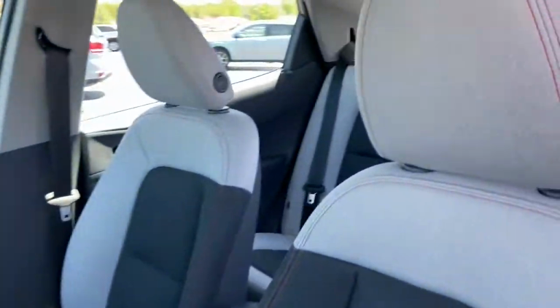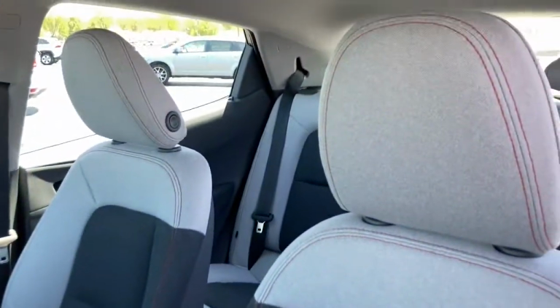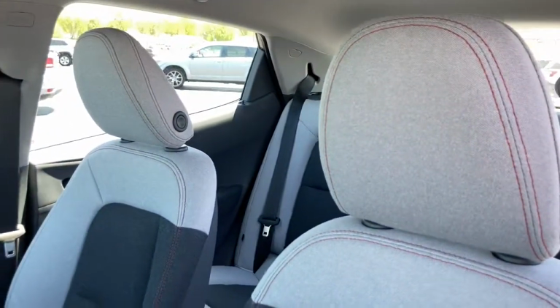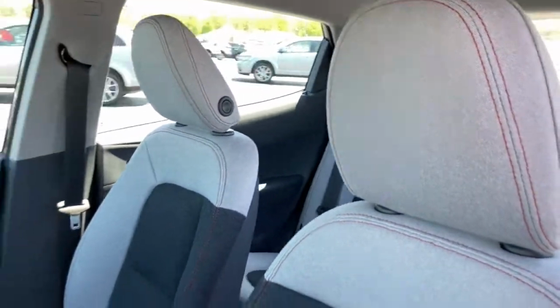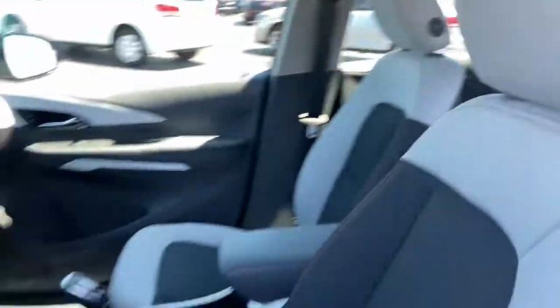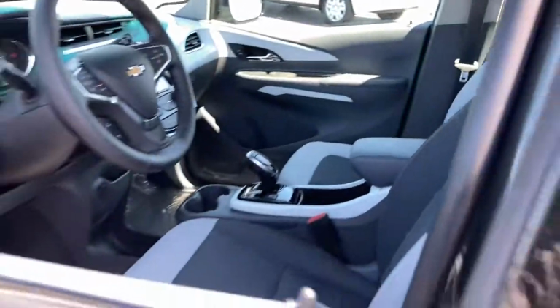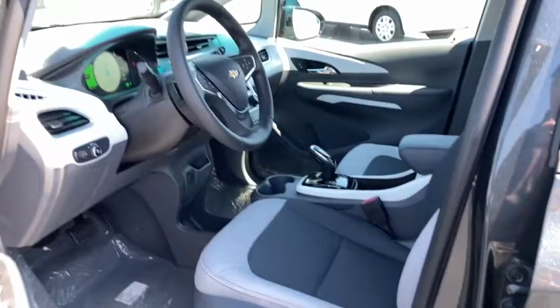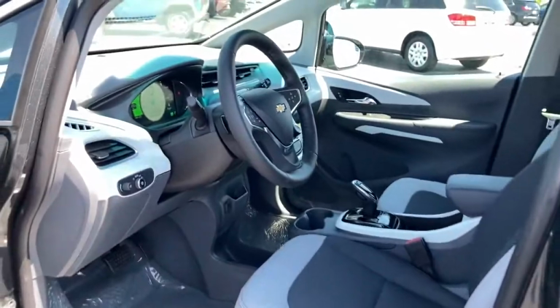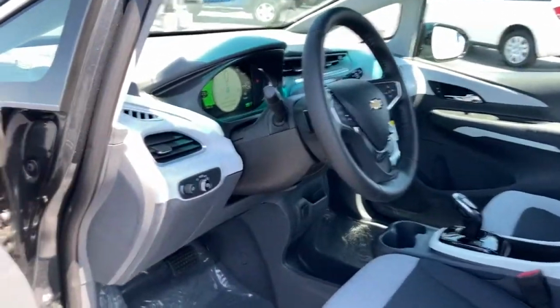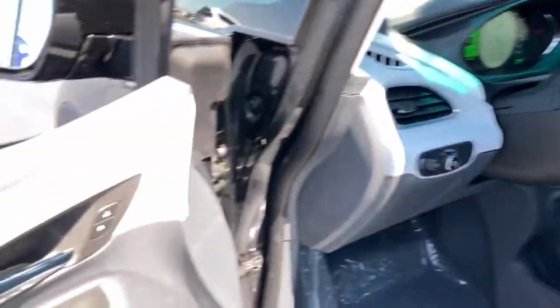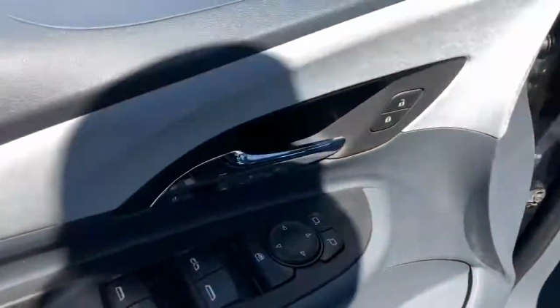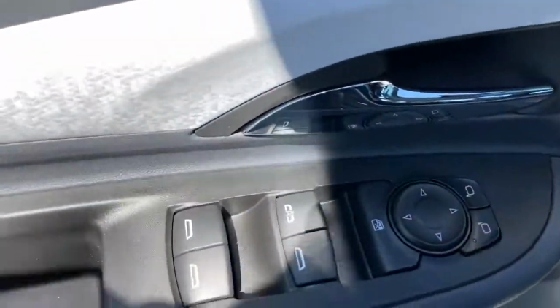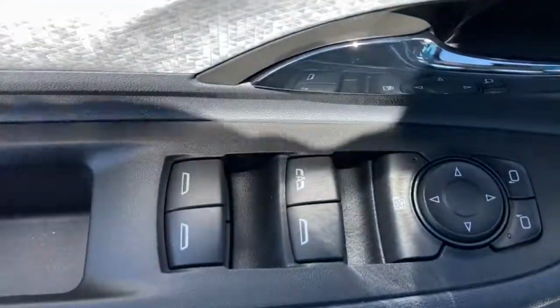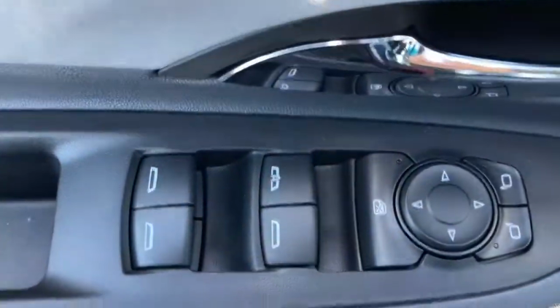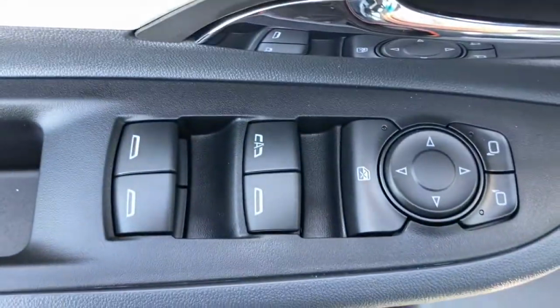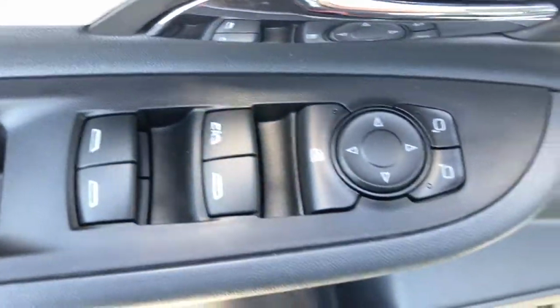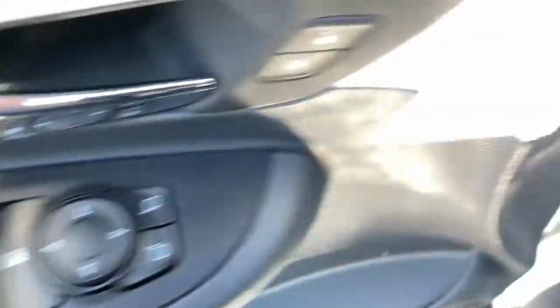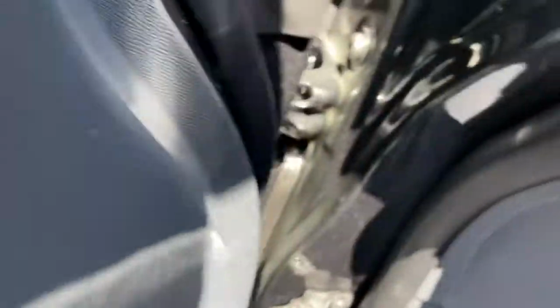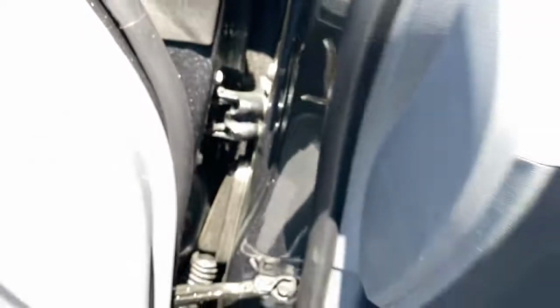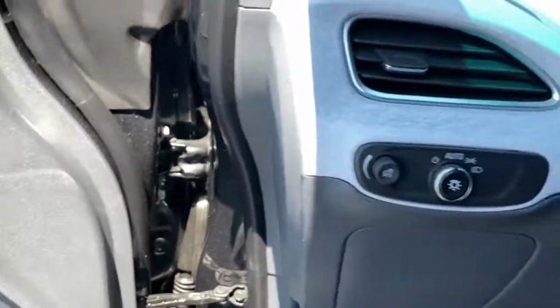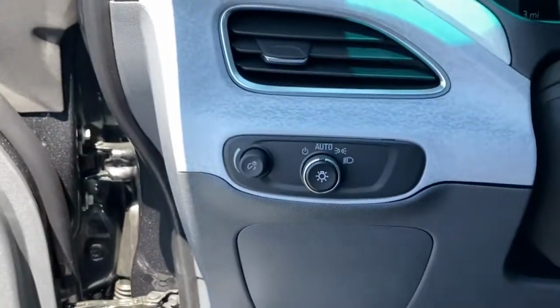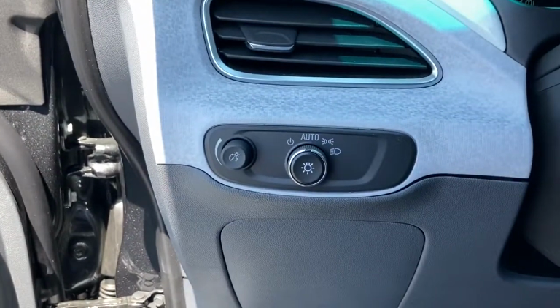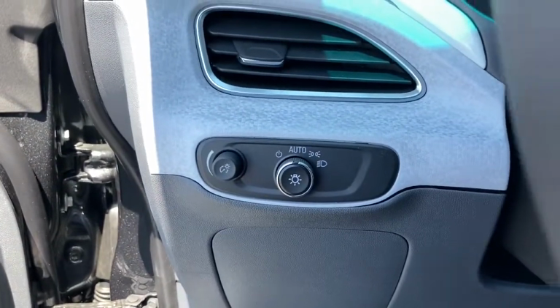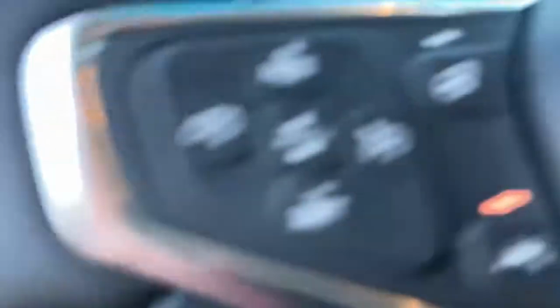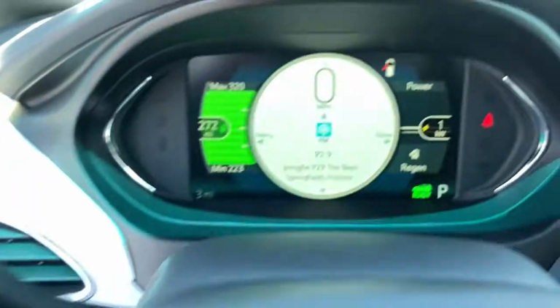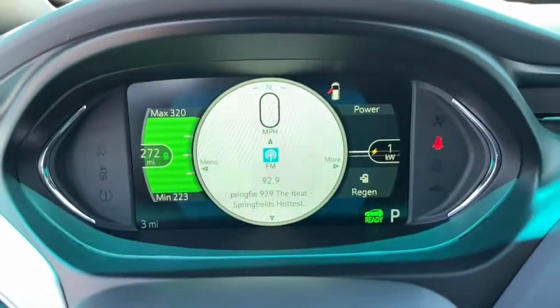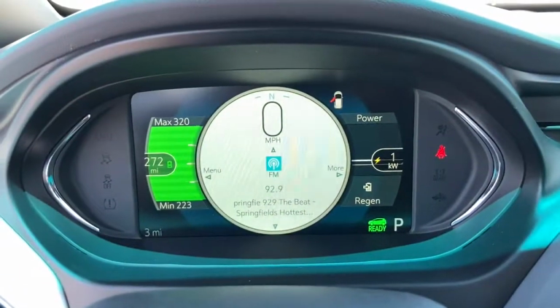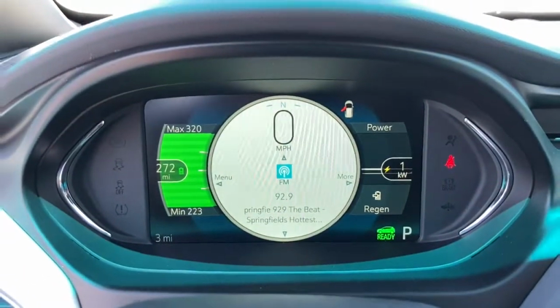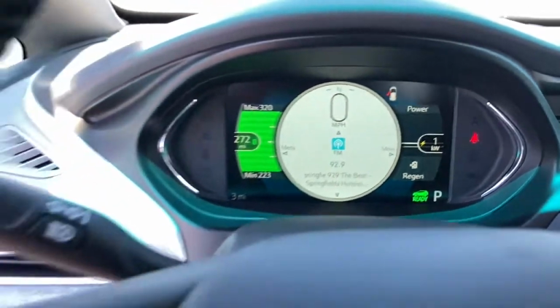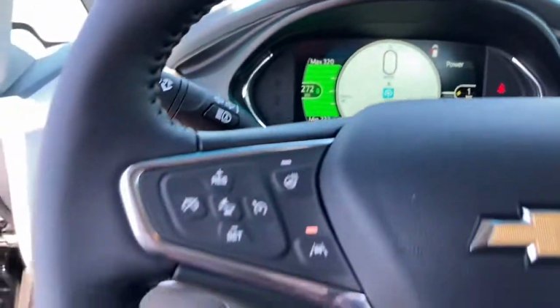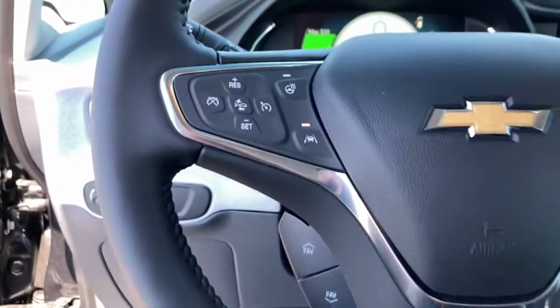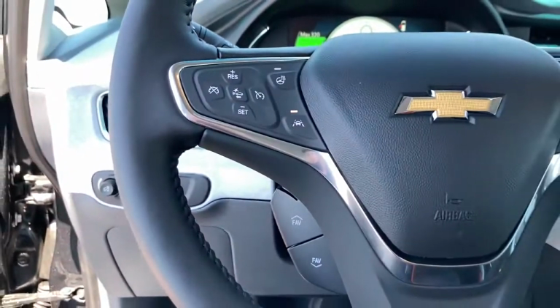Aluminum wheels, electronic stability control, trip computer, bucket seats, power windows, four-wheel disc brakes, power steering. Feel confident heading into the future with the Bolt EV. Test drive it today.